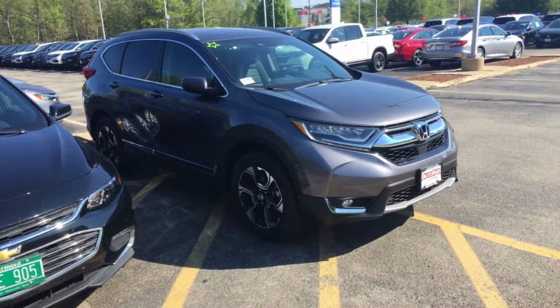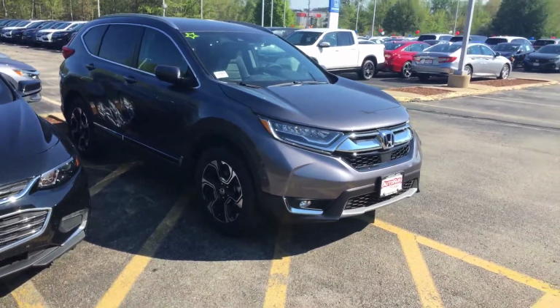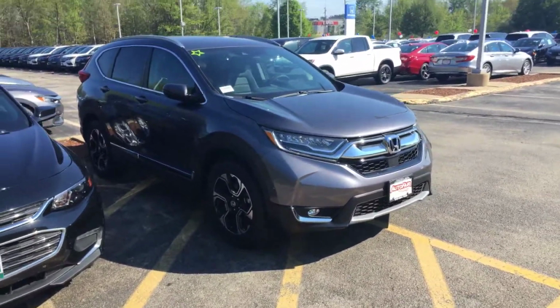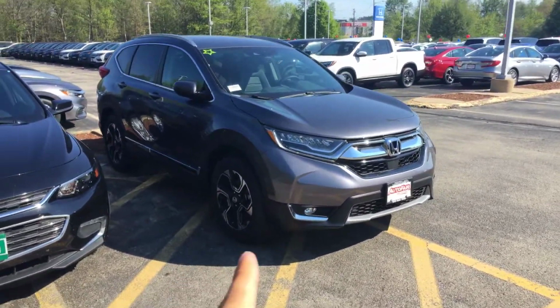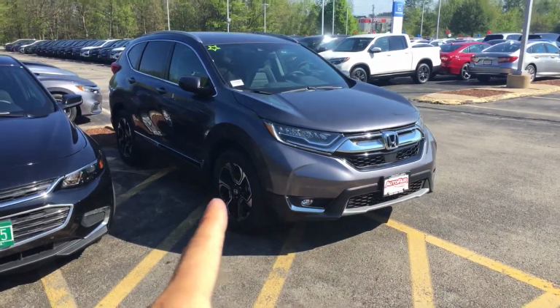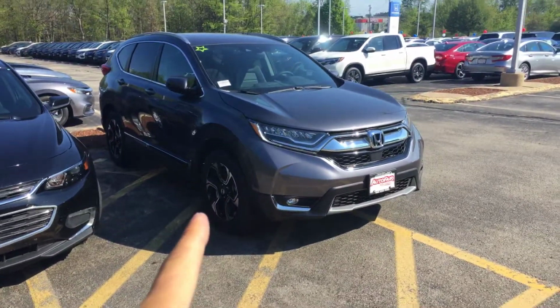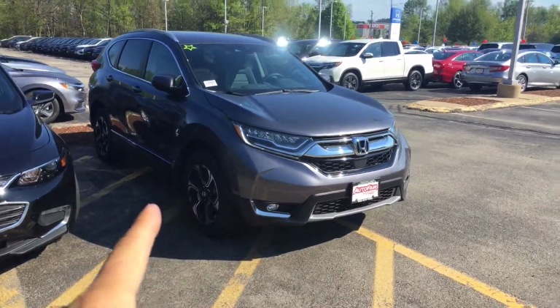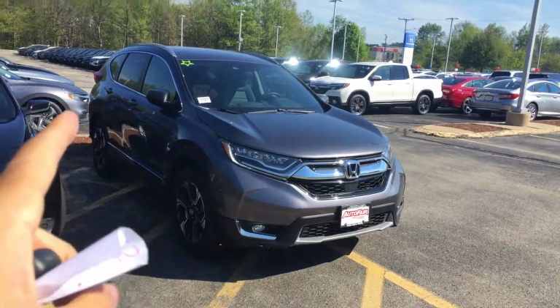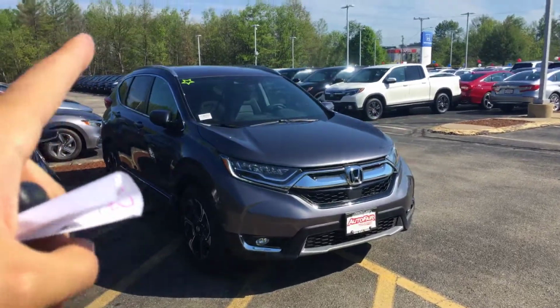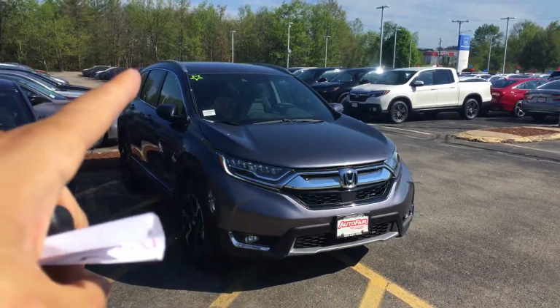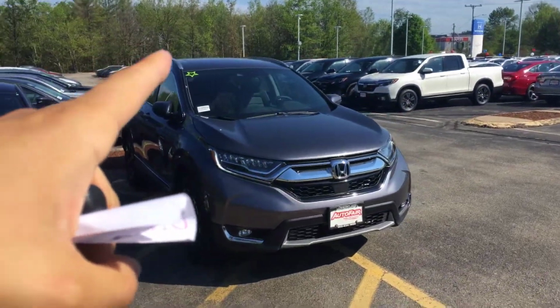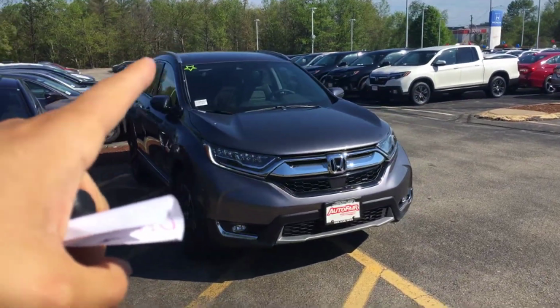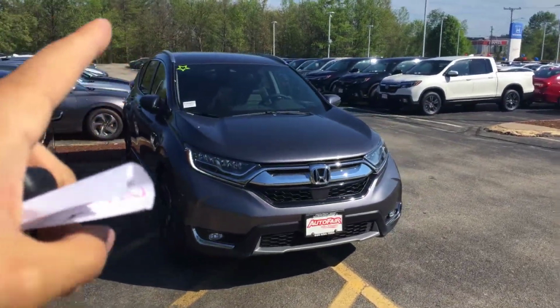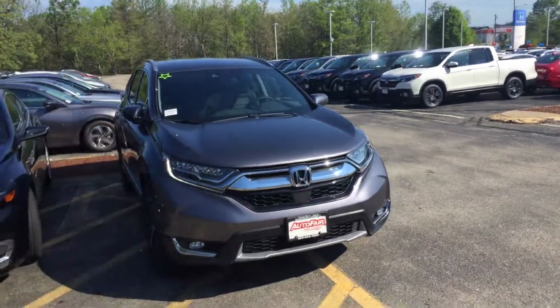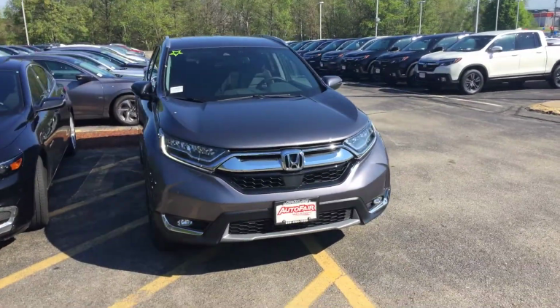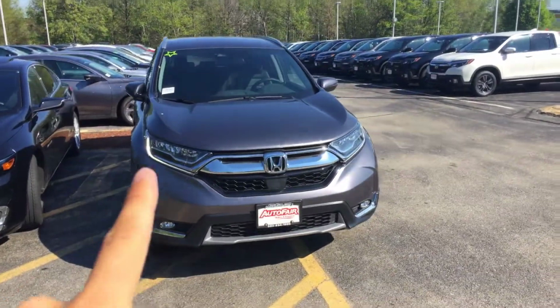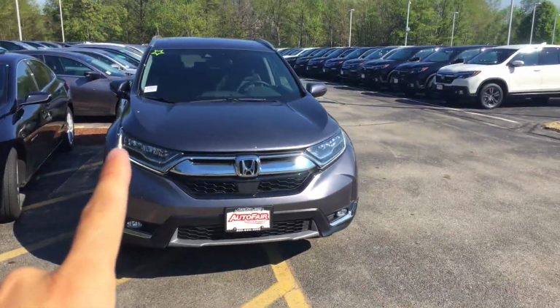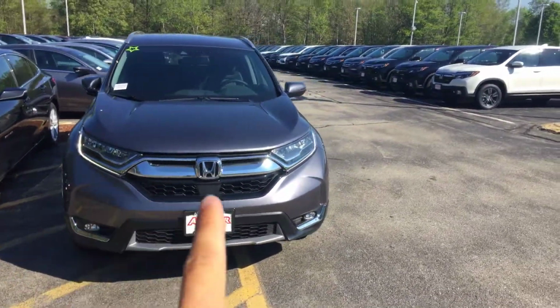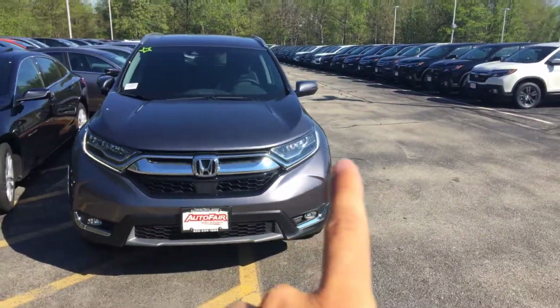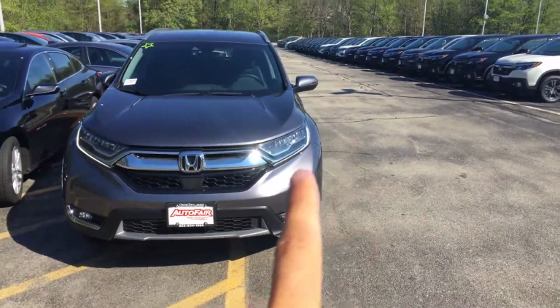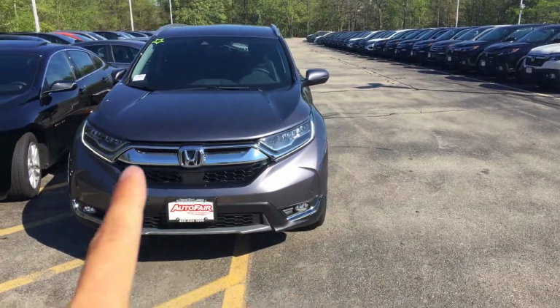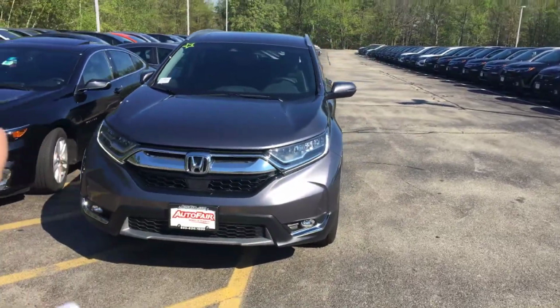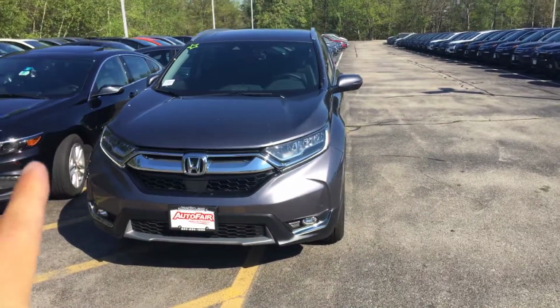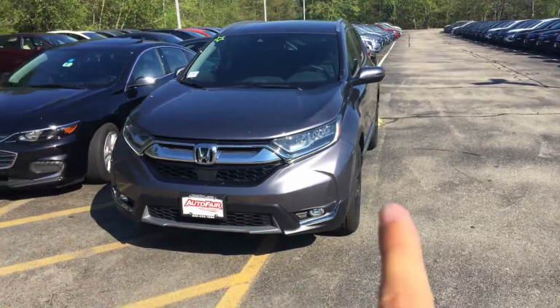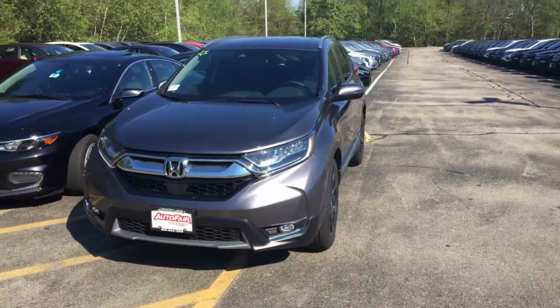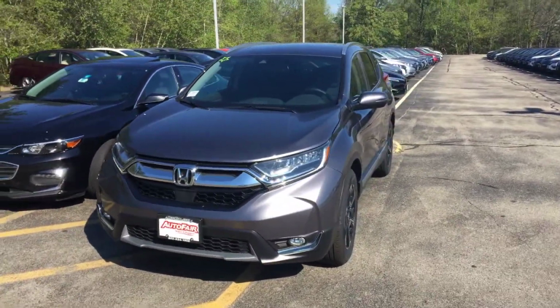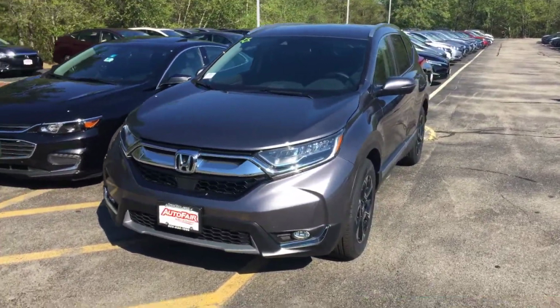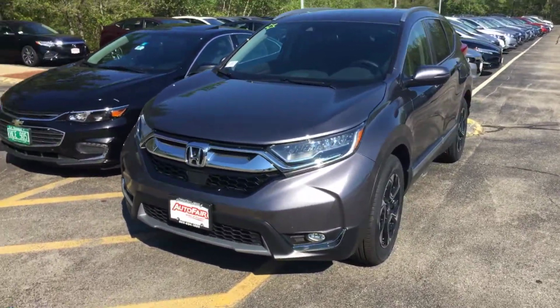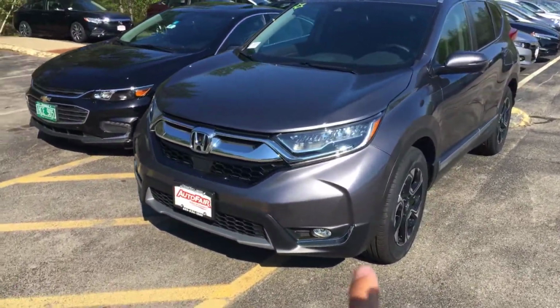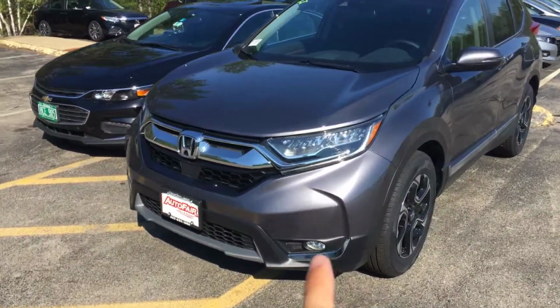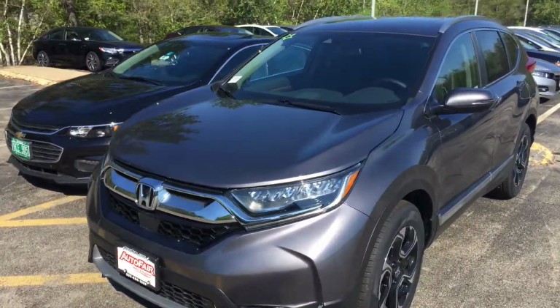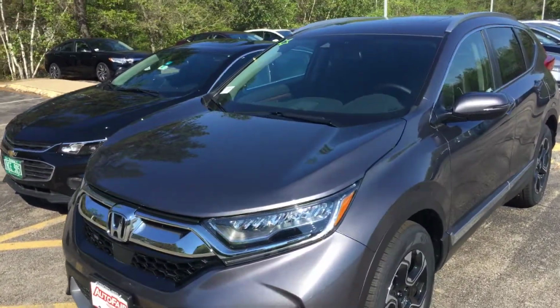So the Touring comes with the Touring rims, you see the roof rails, all LED lights on the front and around back, fog lights.